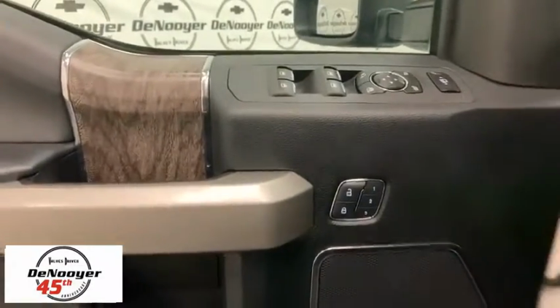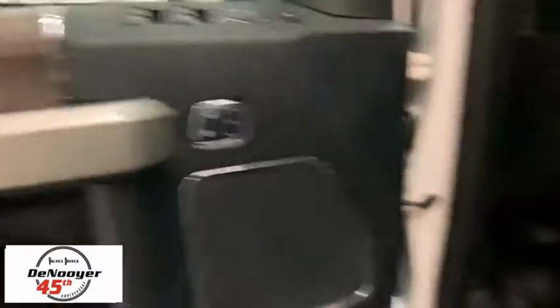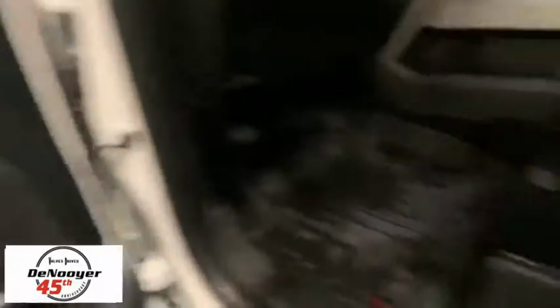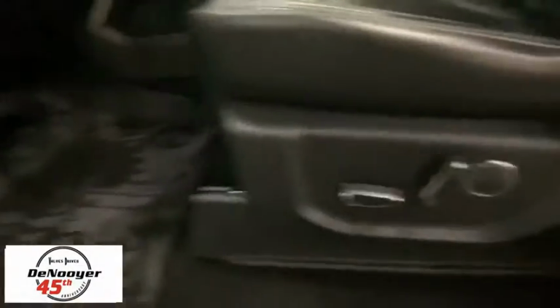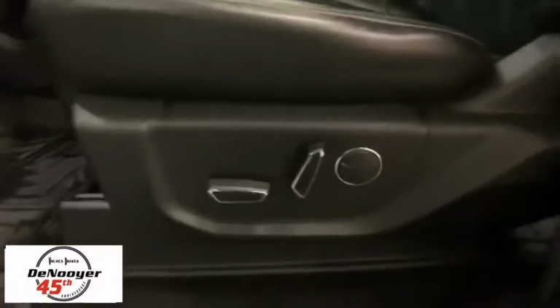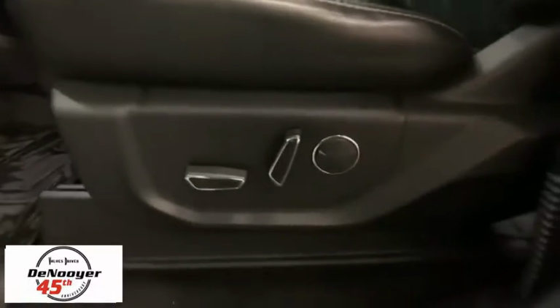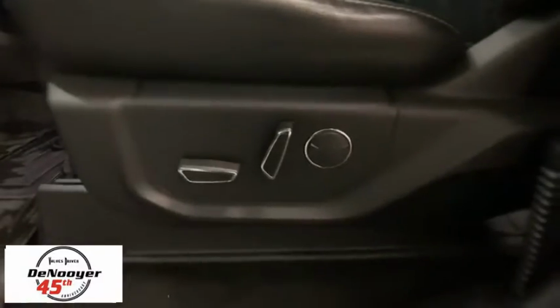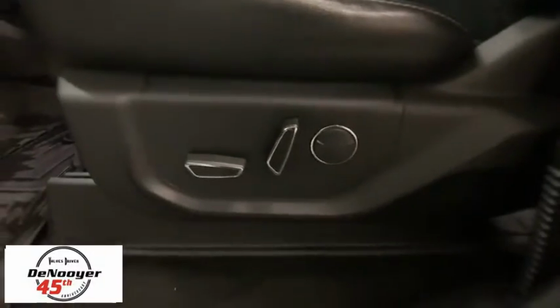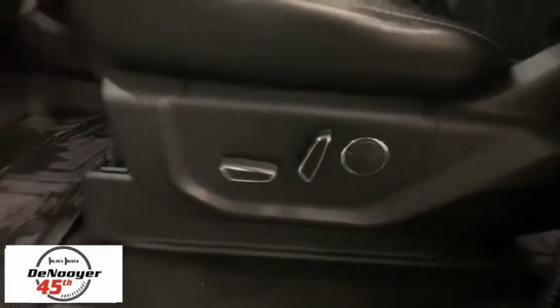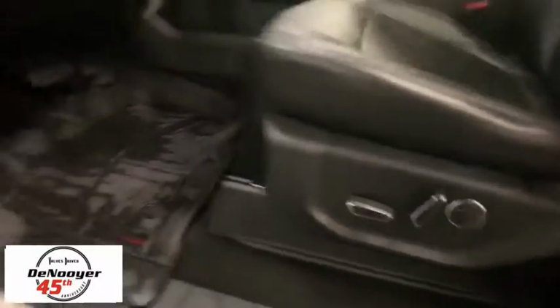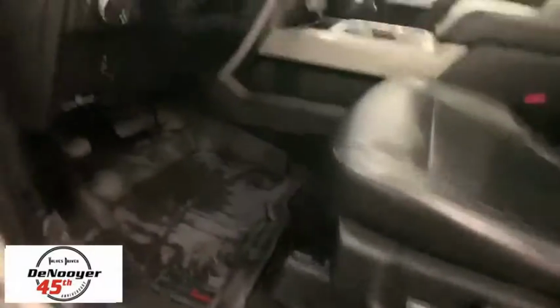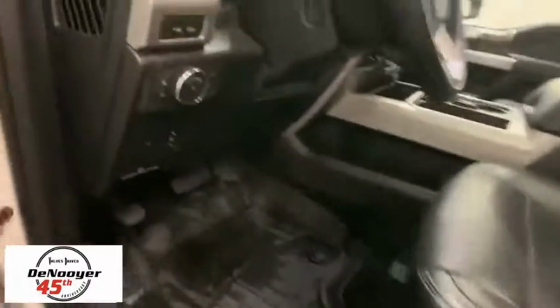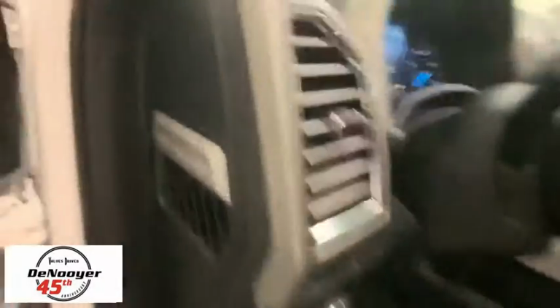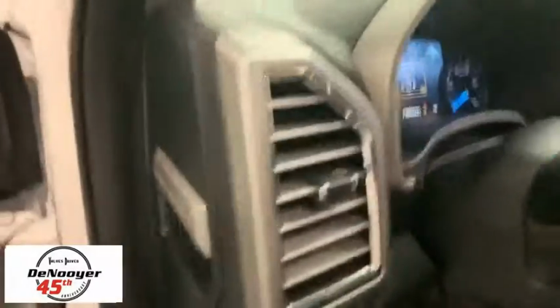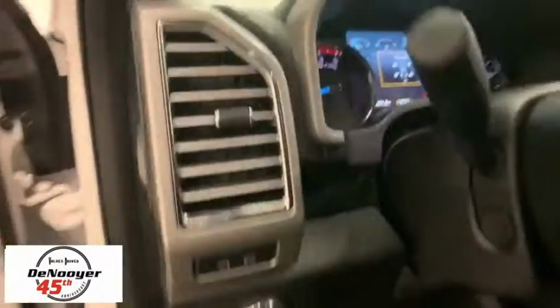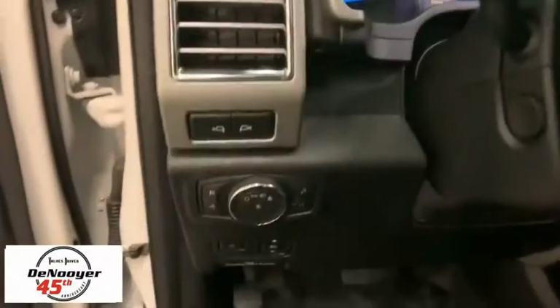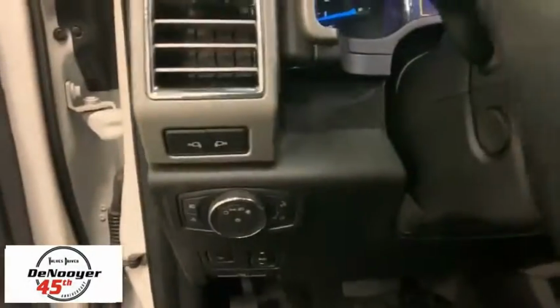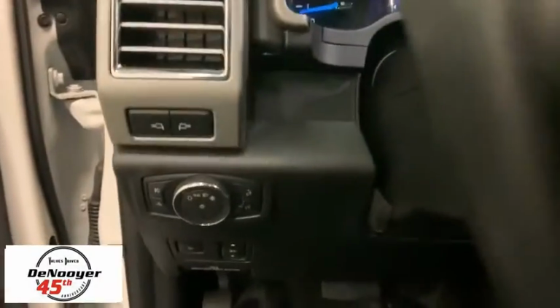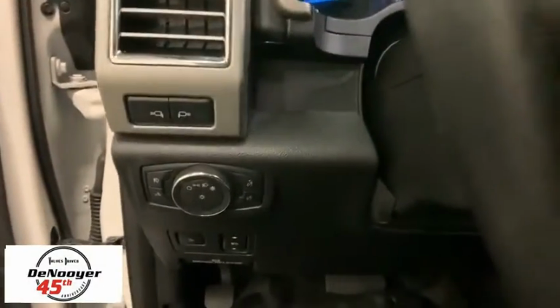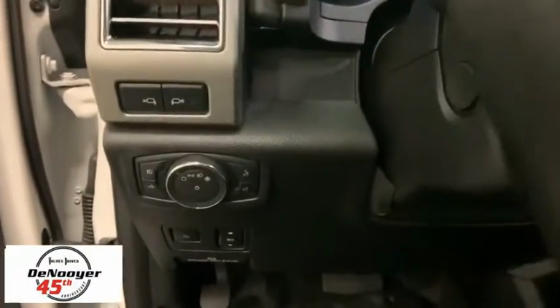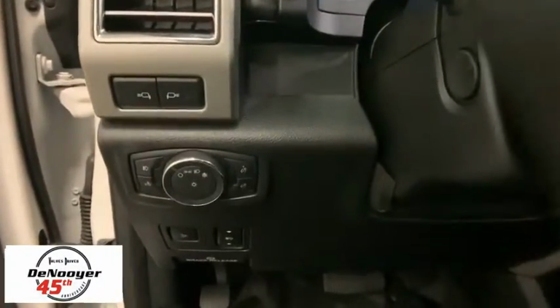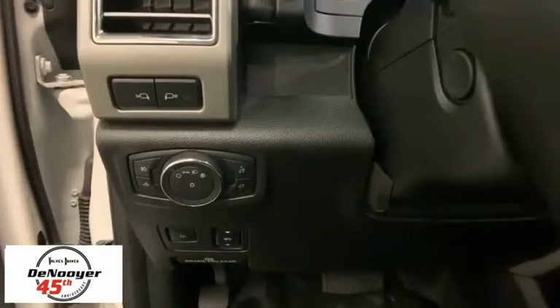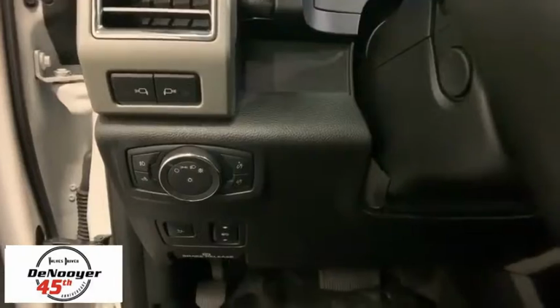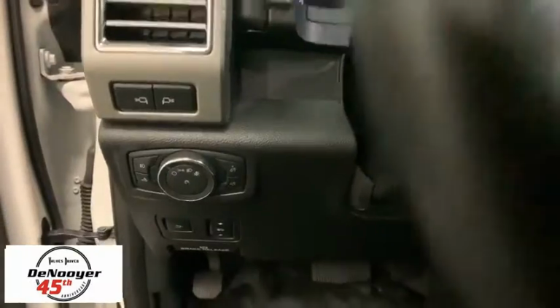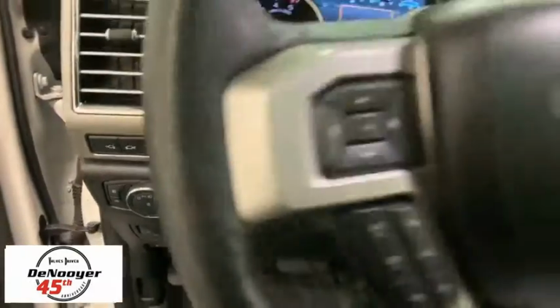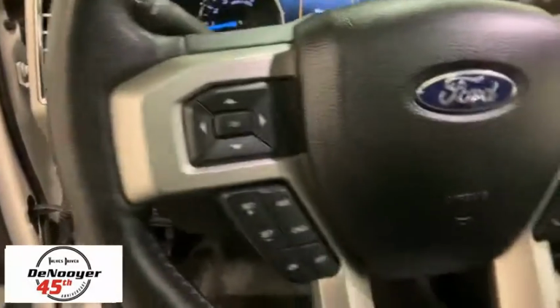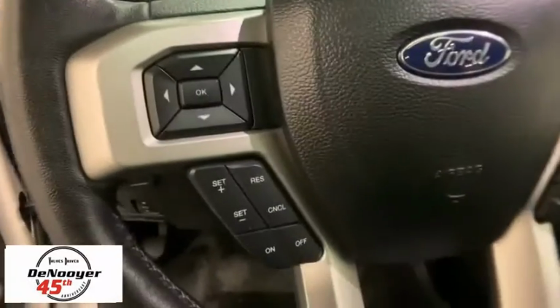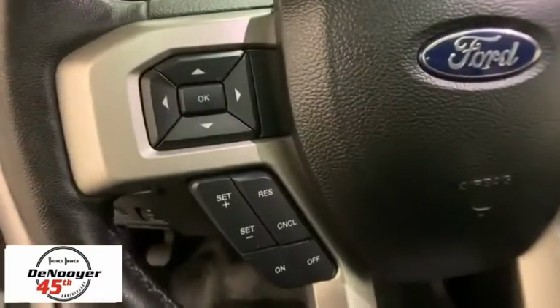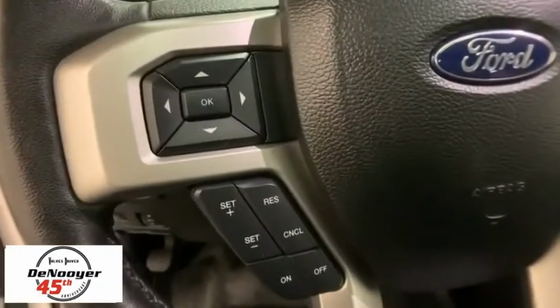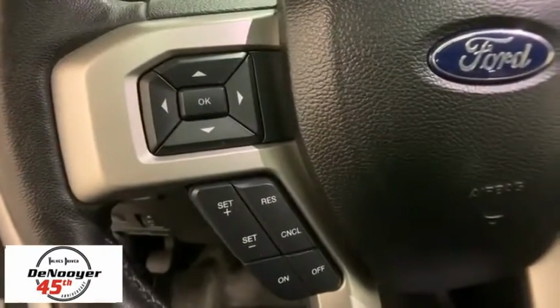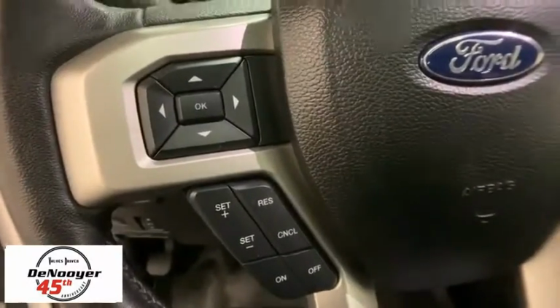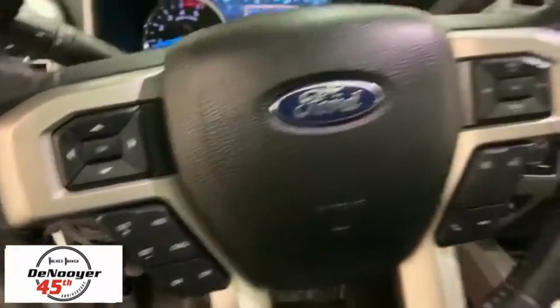Brake assist, overhead console, tachometer, tilt steering wheel, front reading lamps, passenger vanity mirror, four-piece floor mat set, low tire pressure warning.